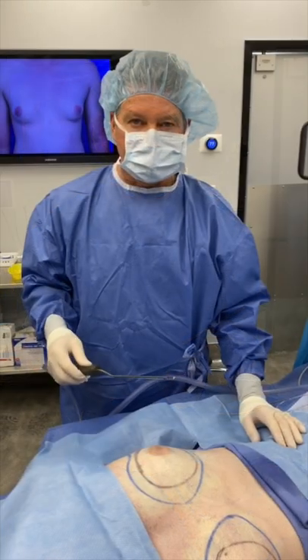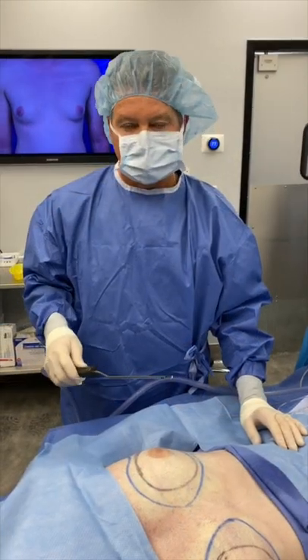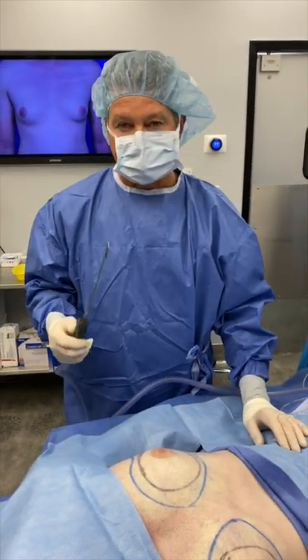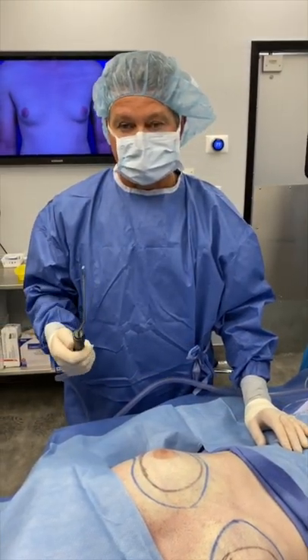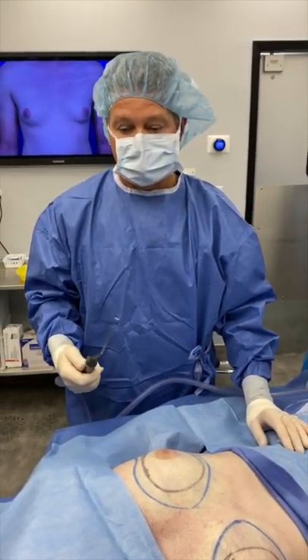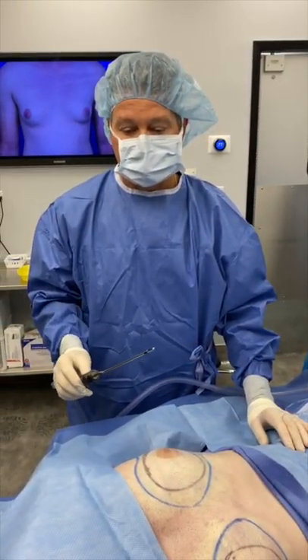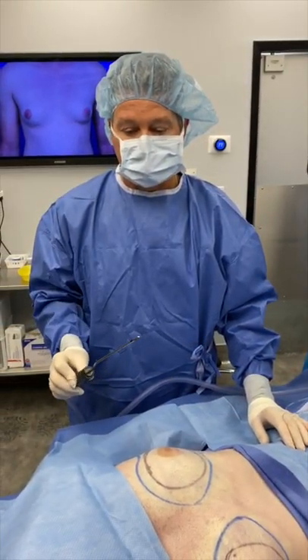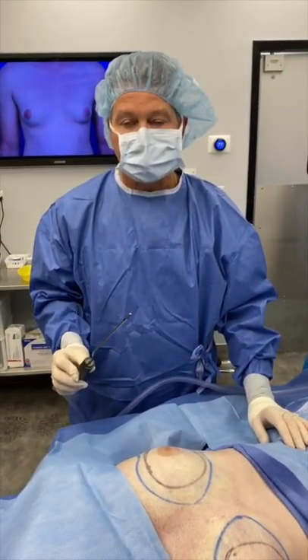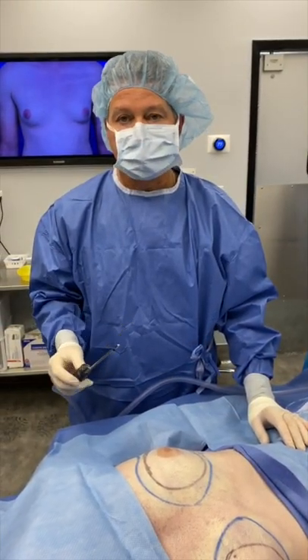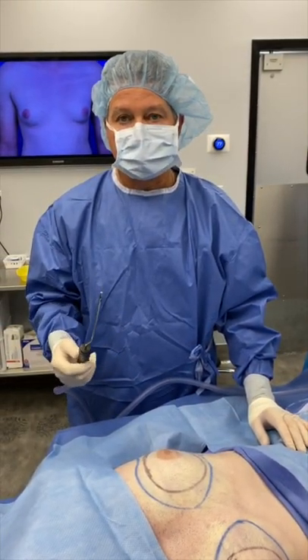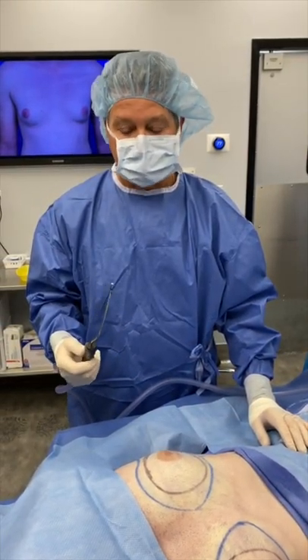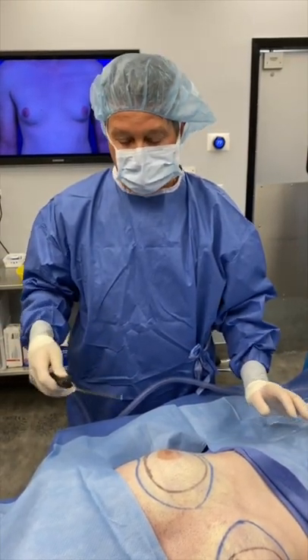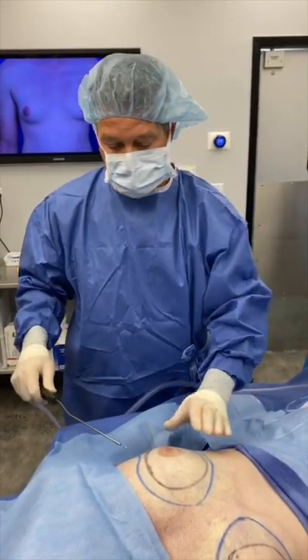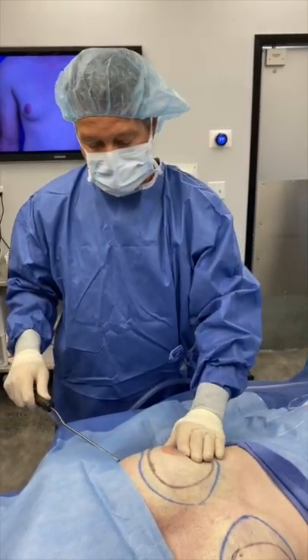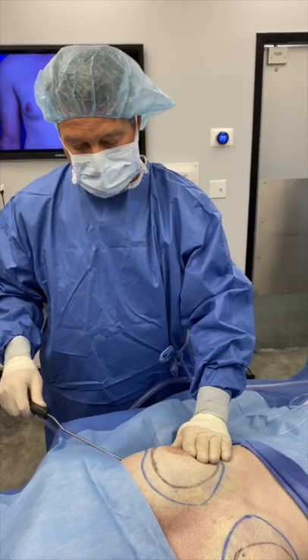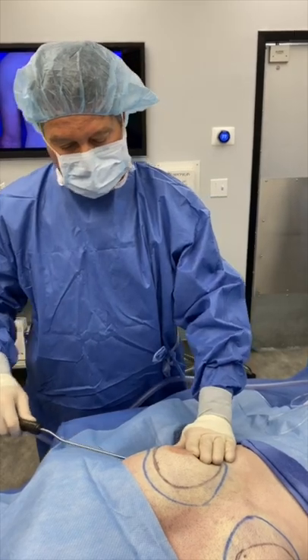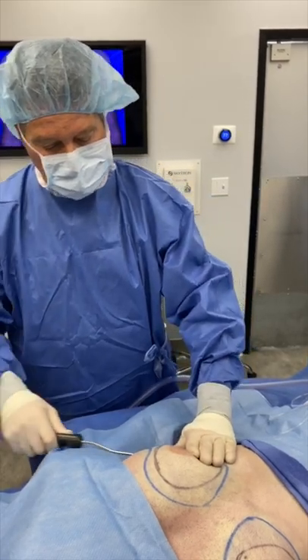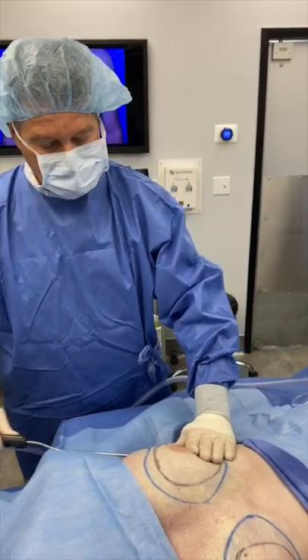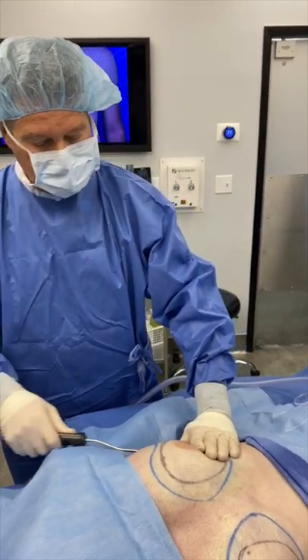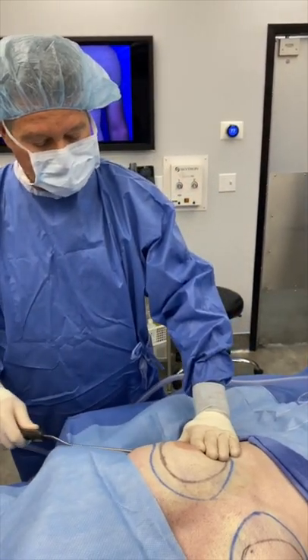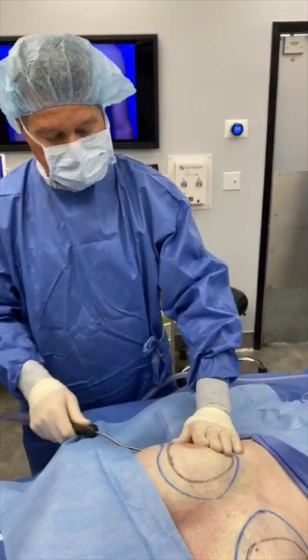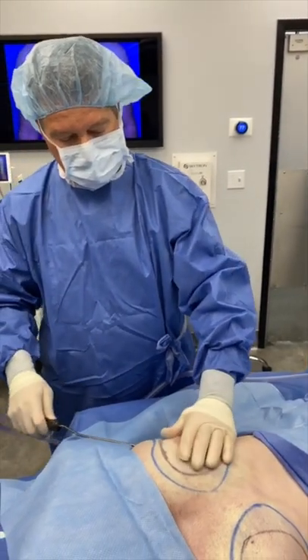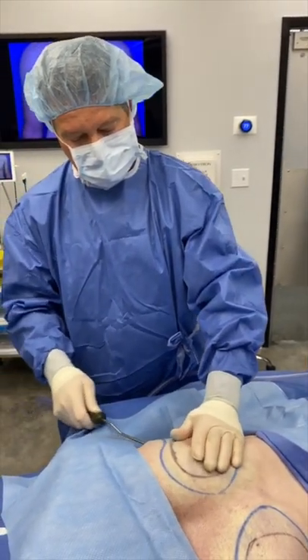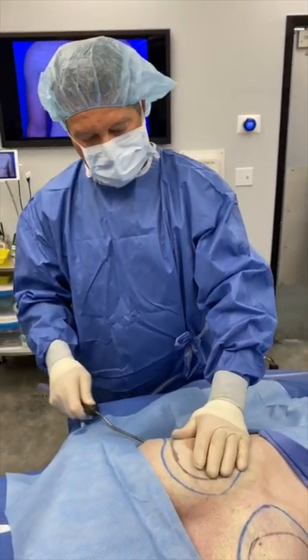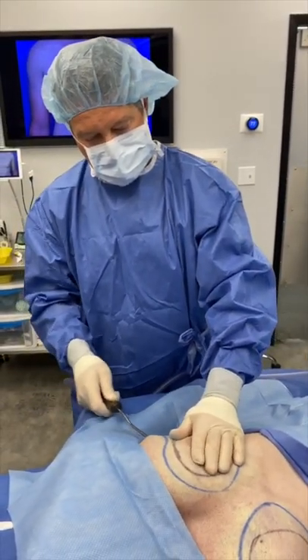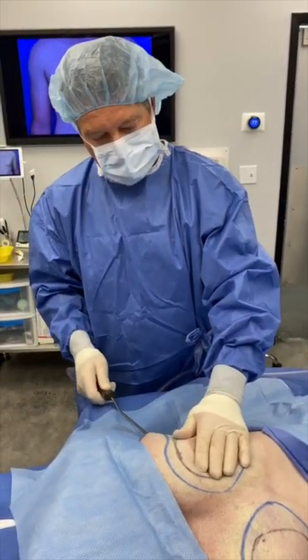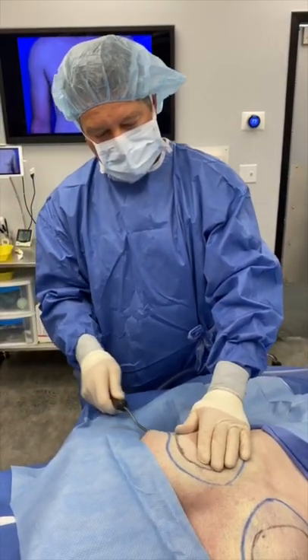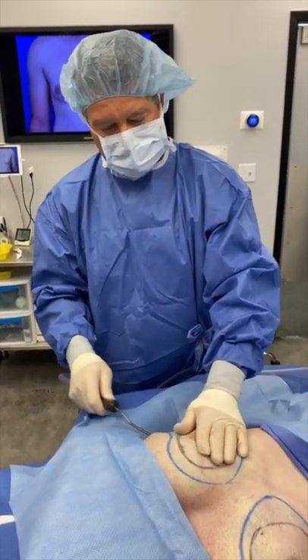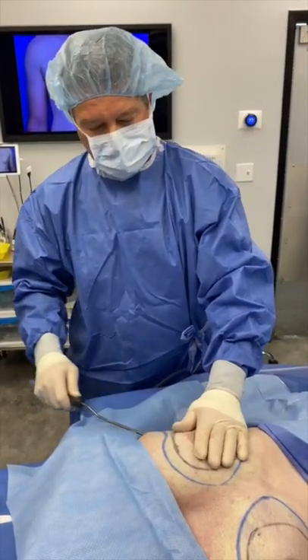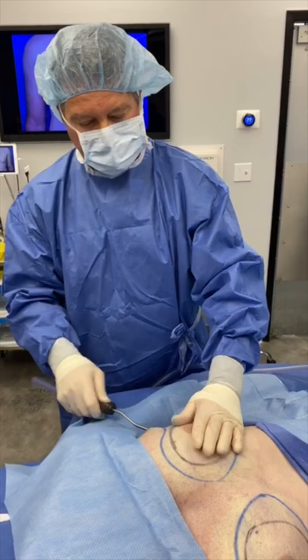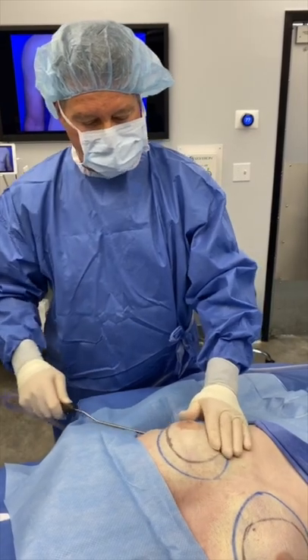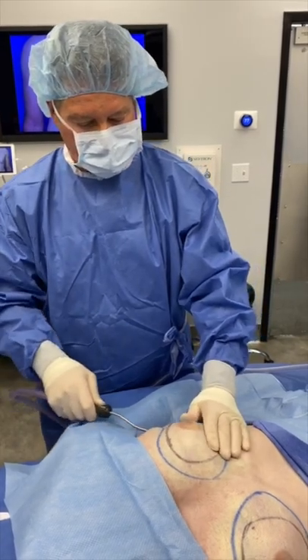Step 3 is the use of traditional vacuum-assisted liposuction to remove the effluents resulting from the VASER treatment.